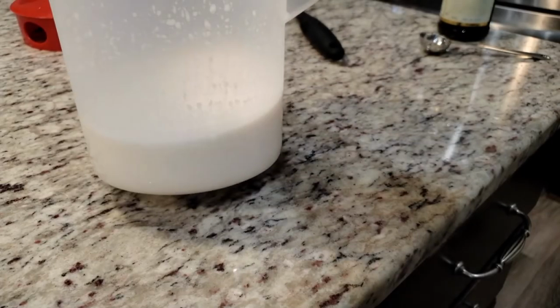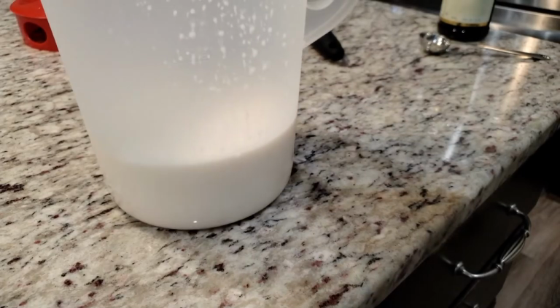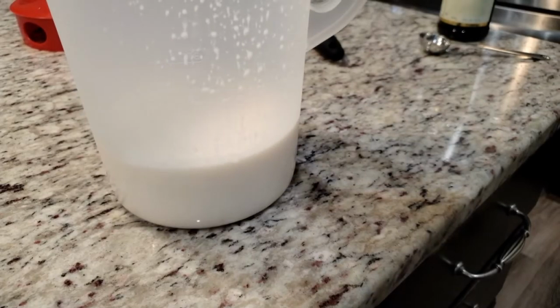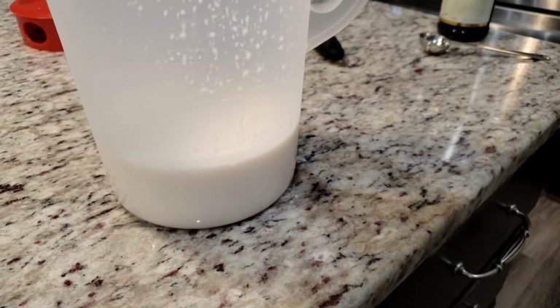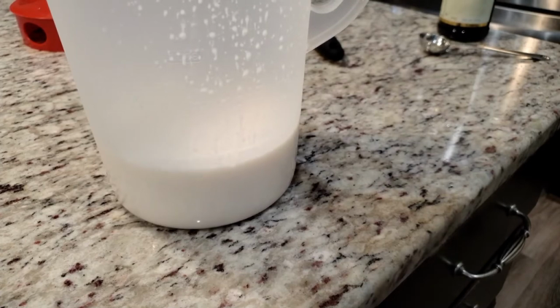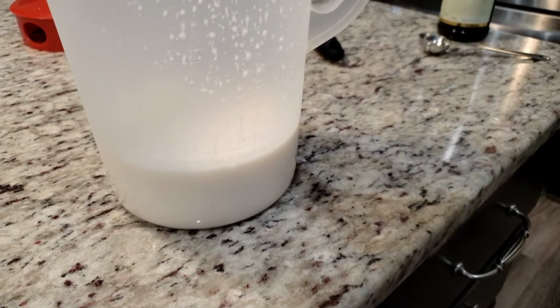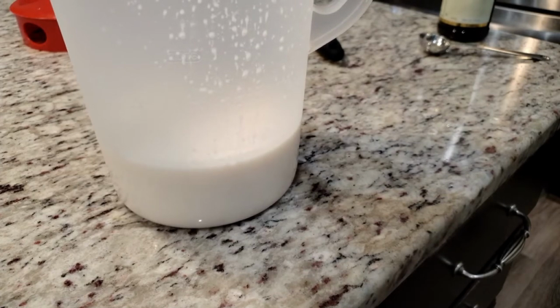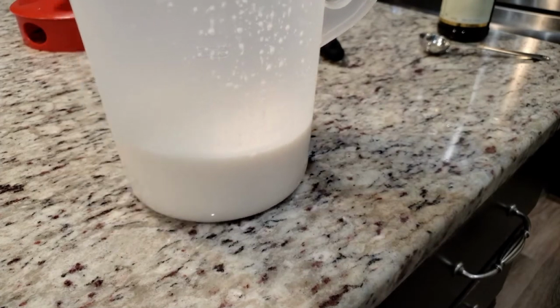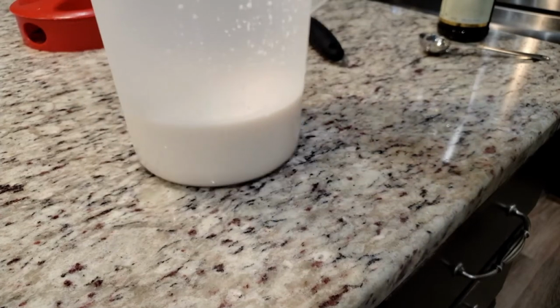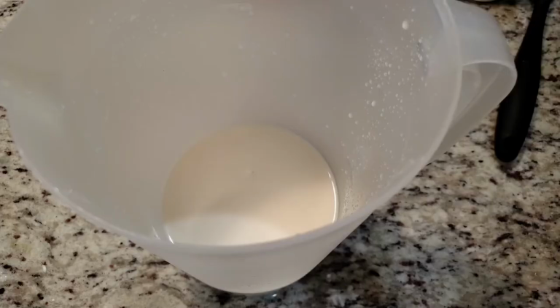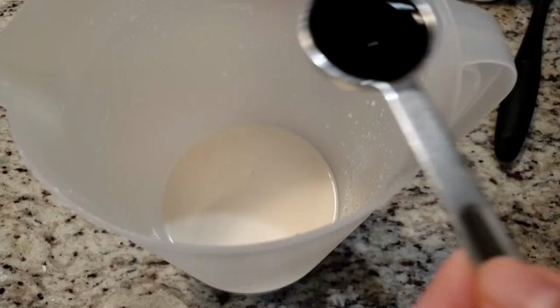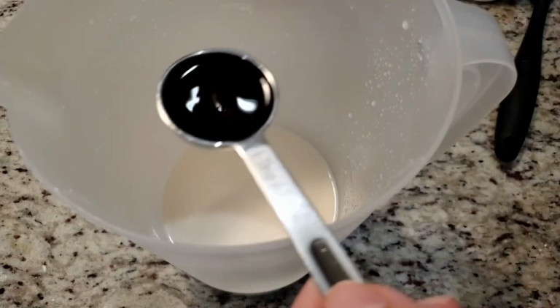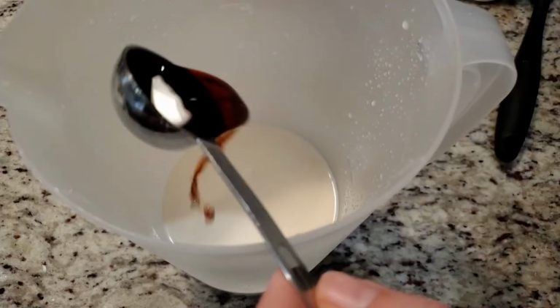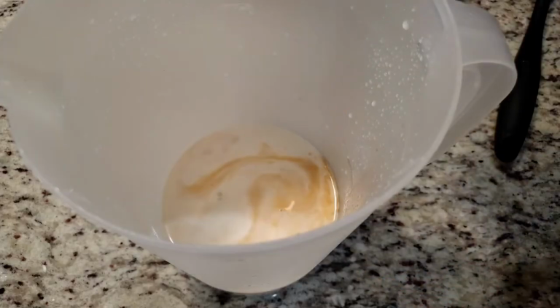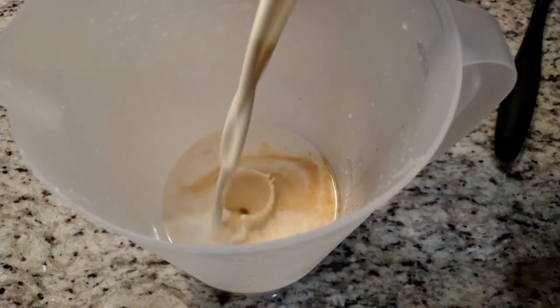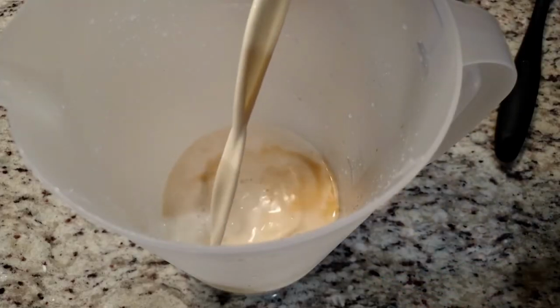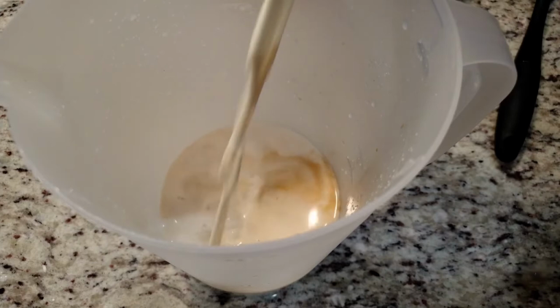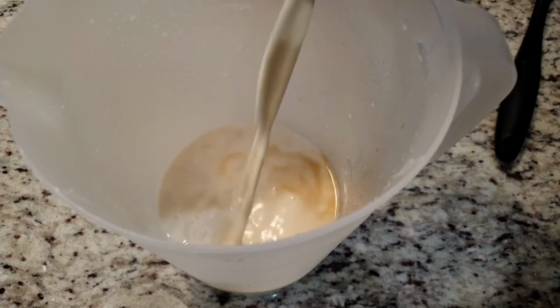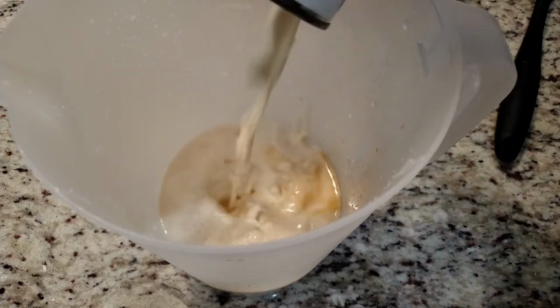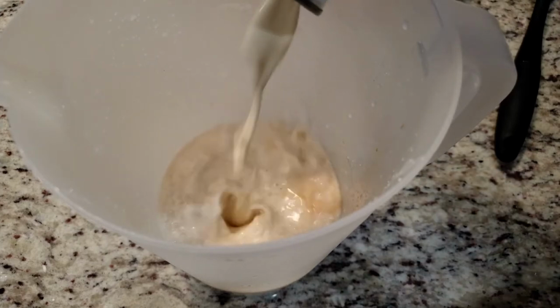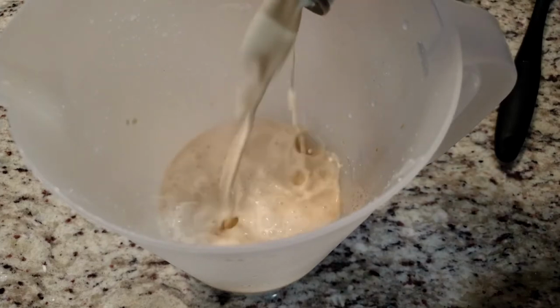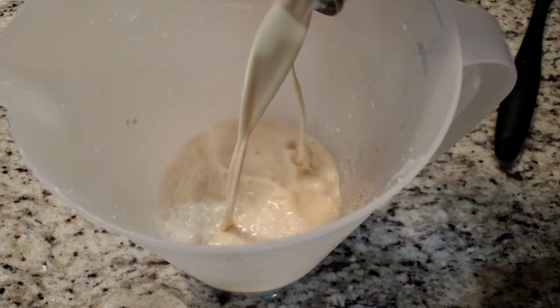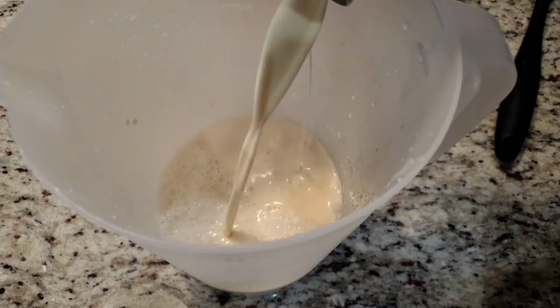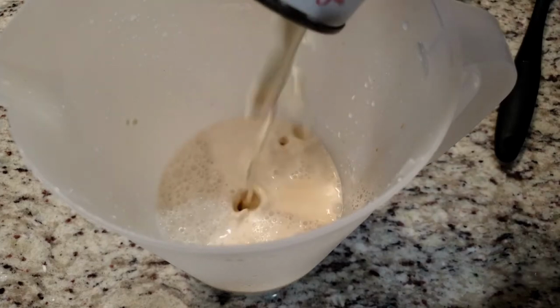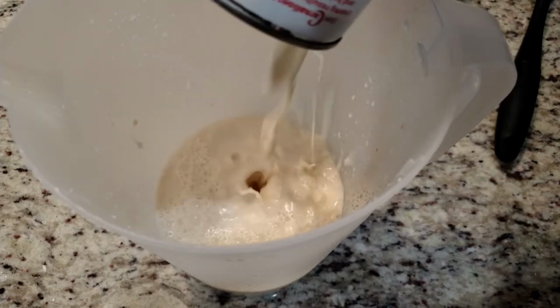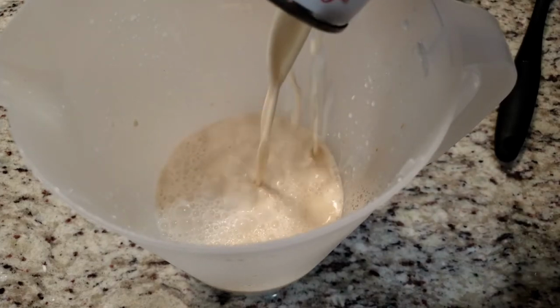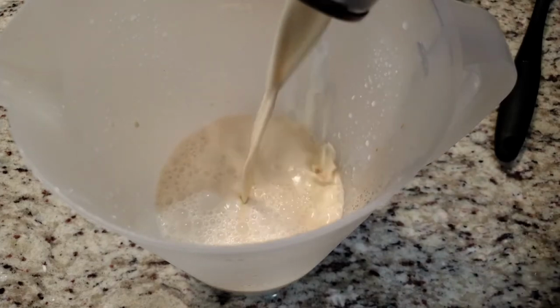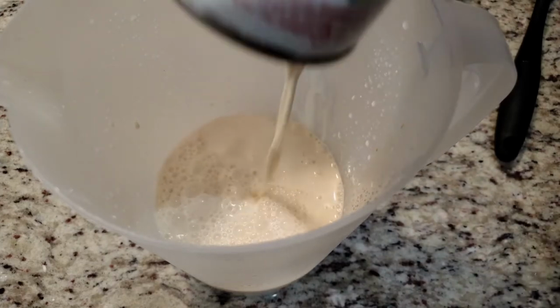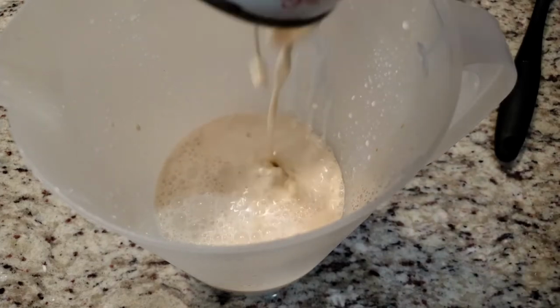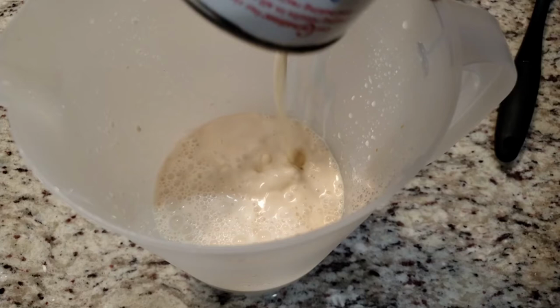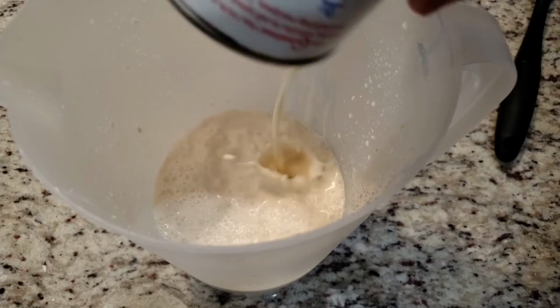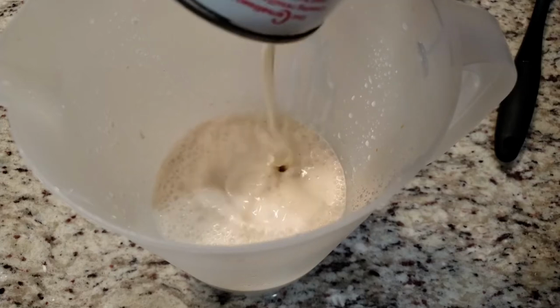After we've strained everything, this is what we're left with. Hardly looks like anything, right? Don't worry — at this moment, this is very concentrated. To this, we're going to add in one tablespoon of vanilla extract, the can of evaporated milk, and the can of sweetened condensed milk.